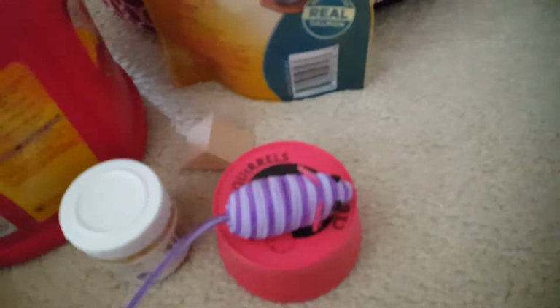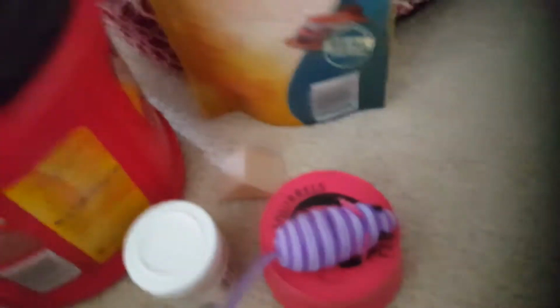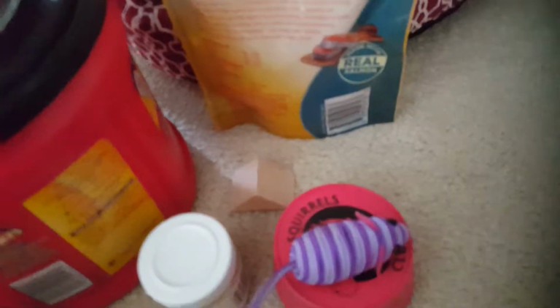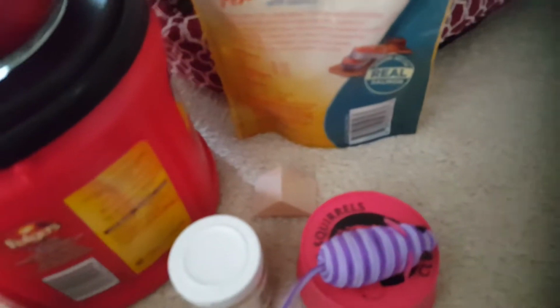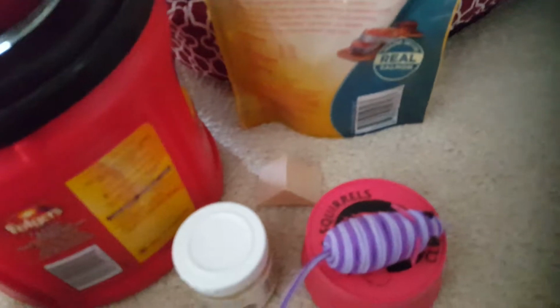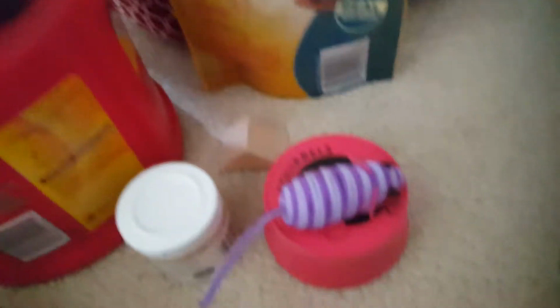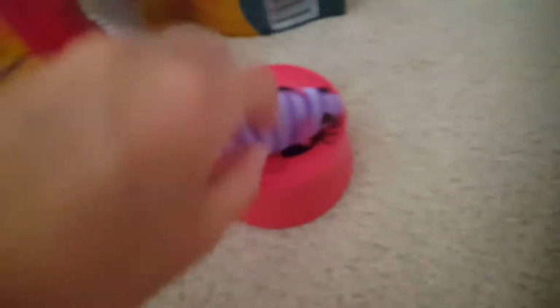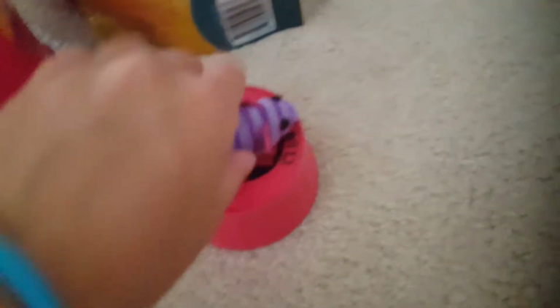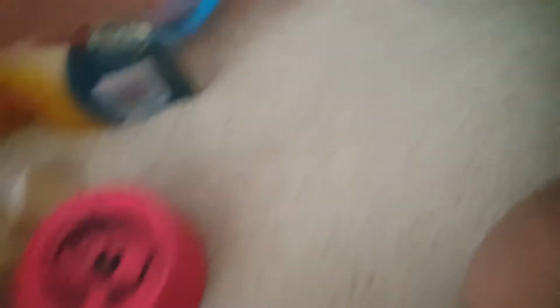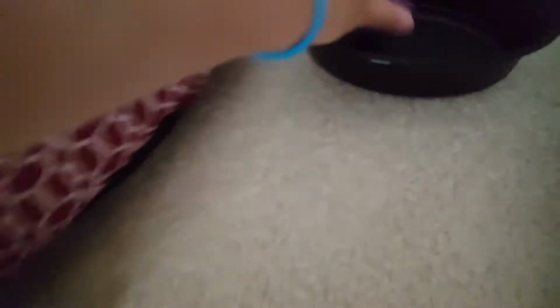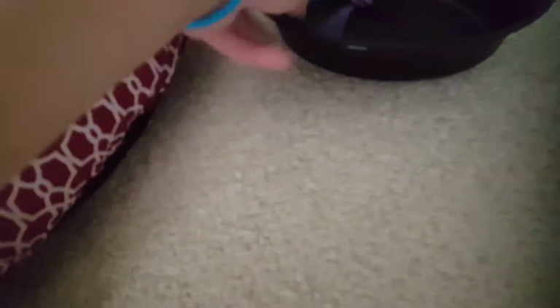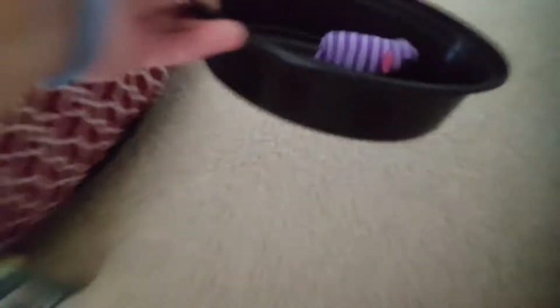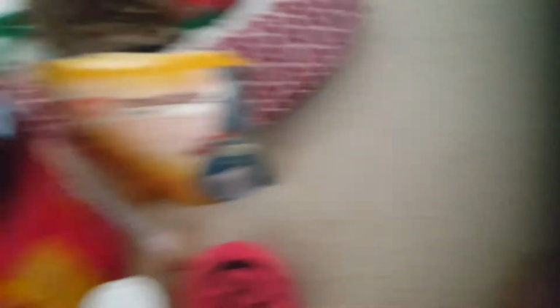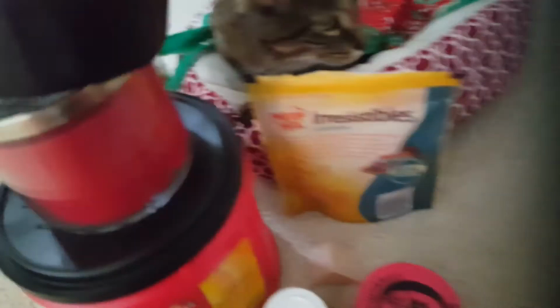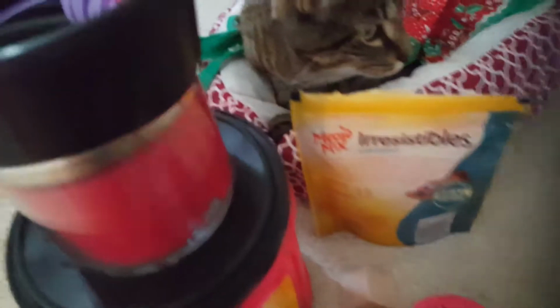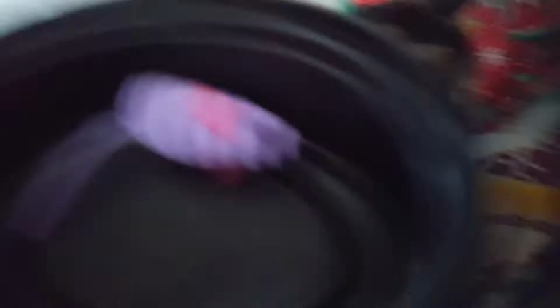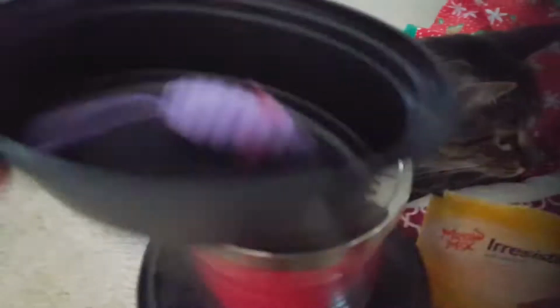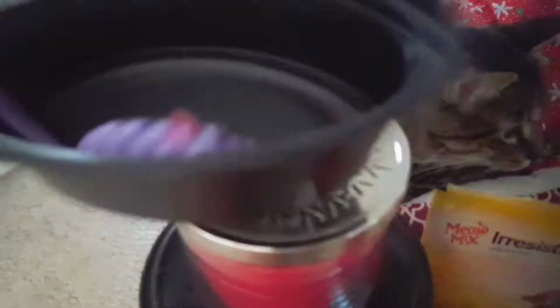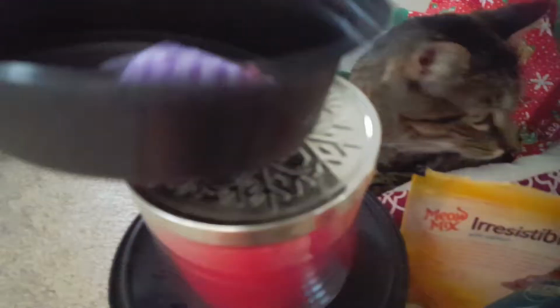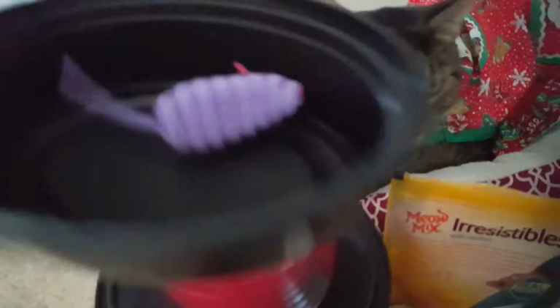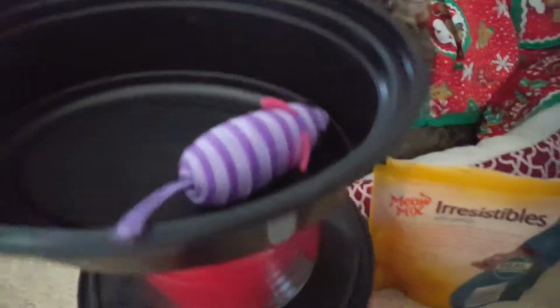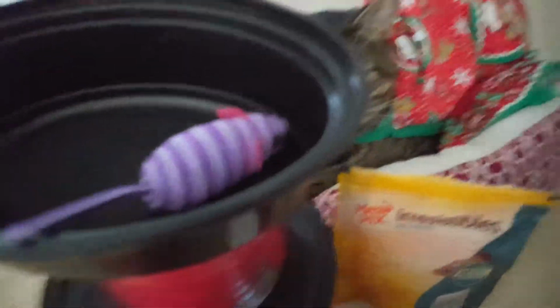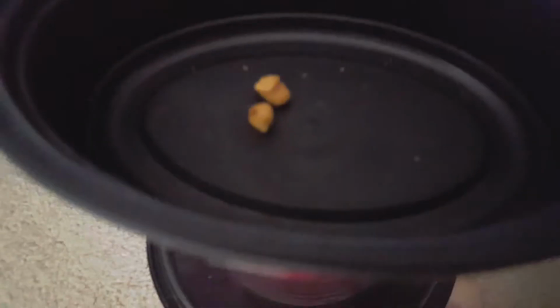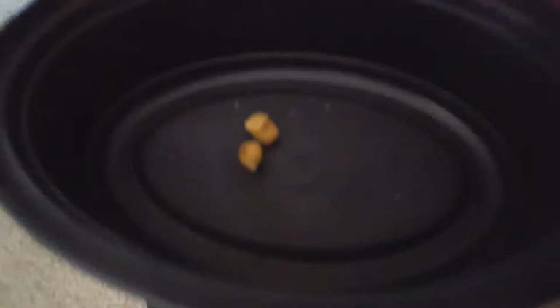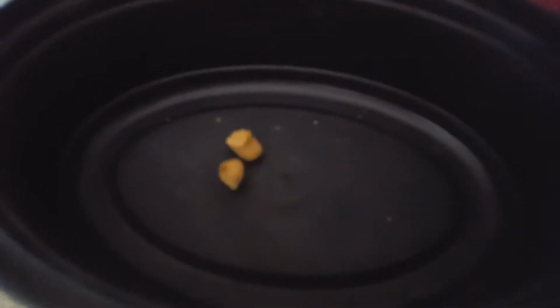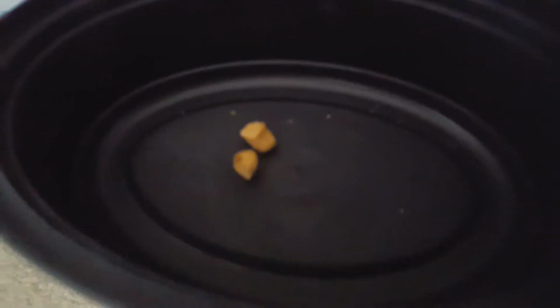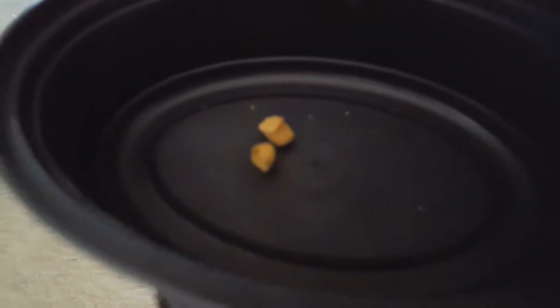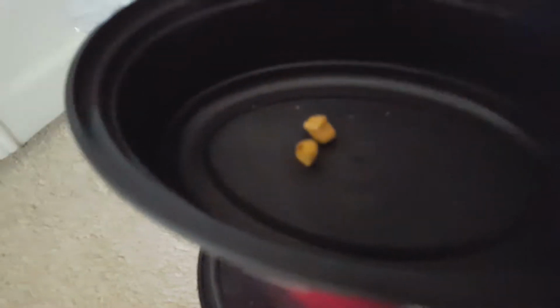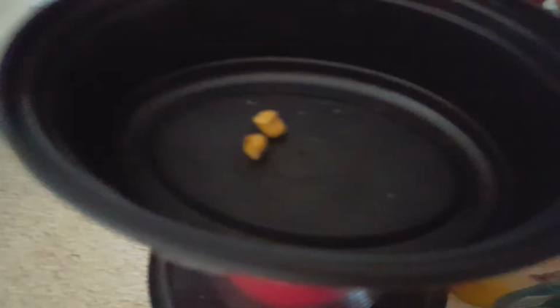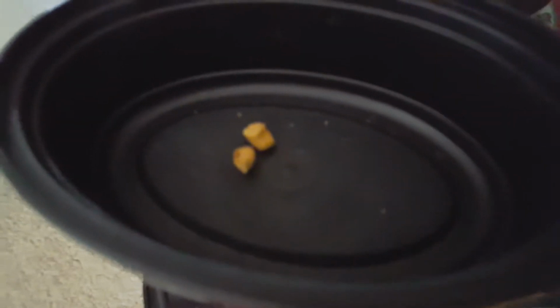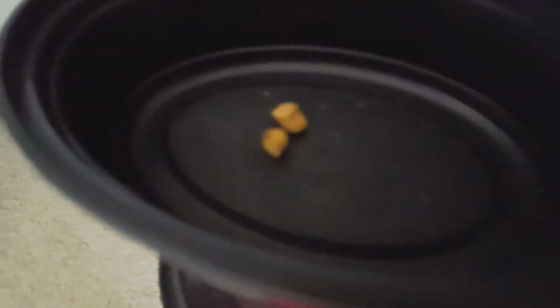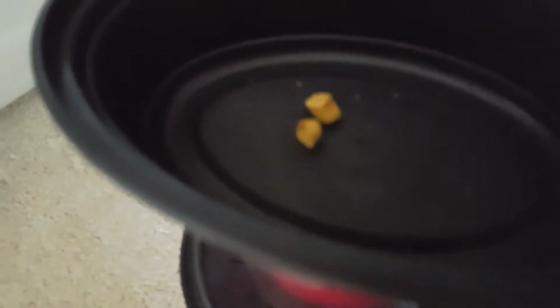And now we have to put them in this container and grill them. And after we've grilled them, they'll look like that.